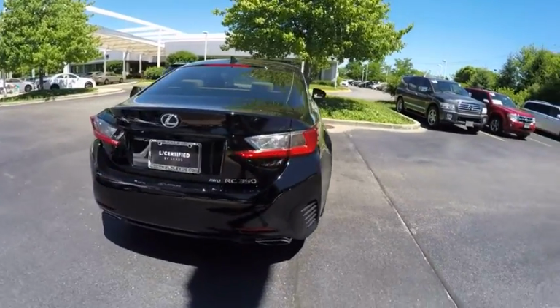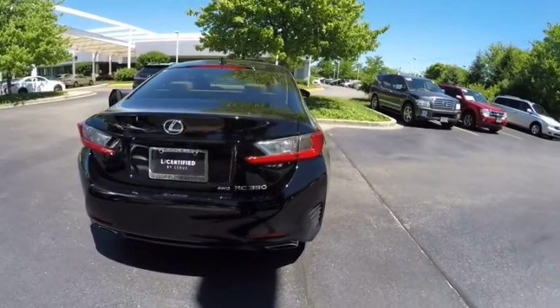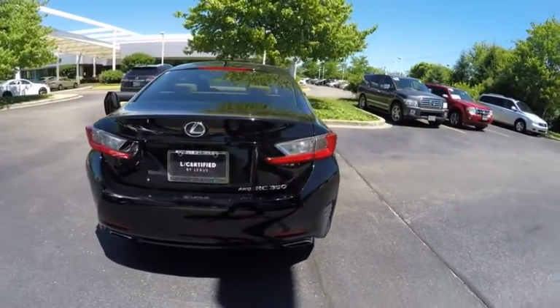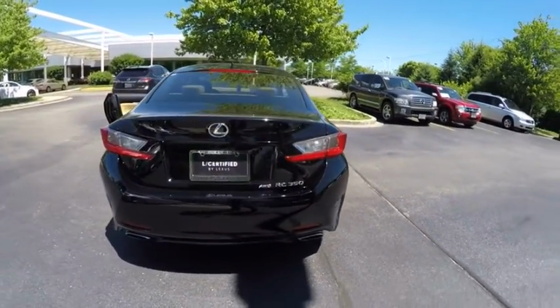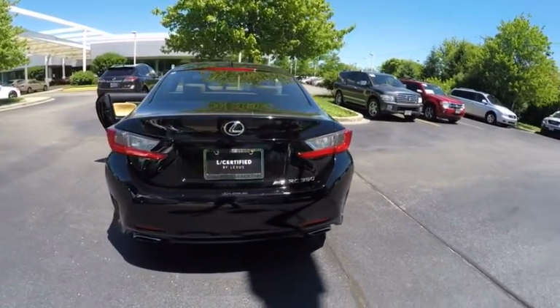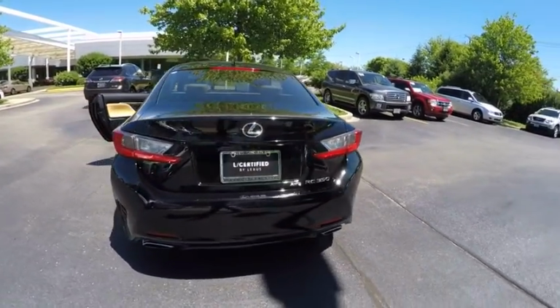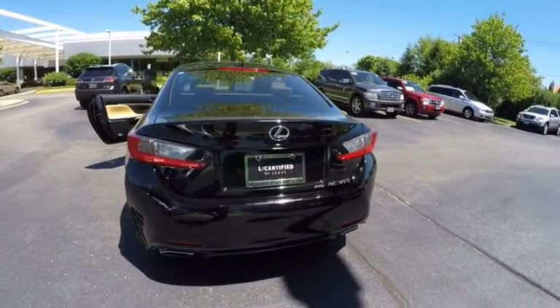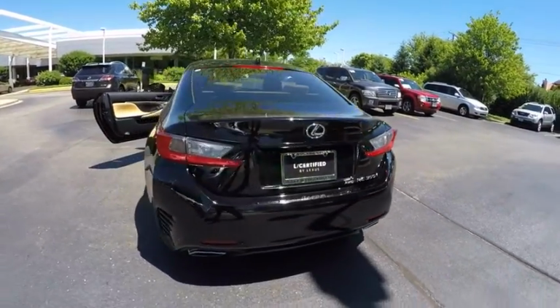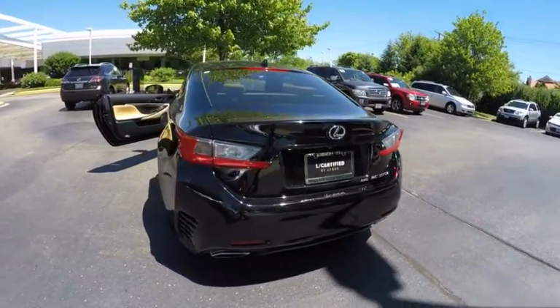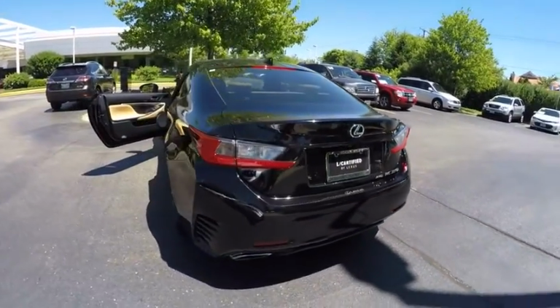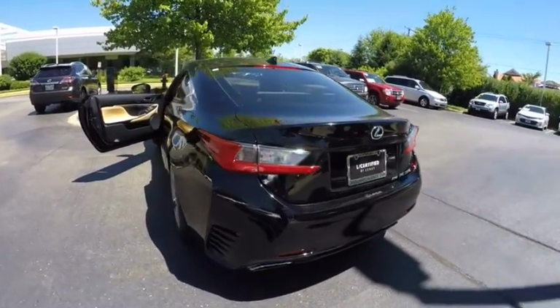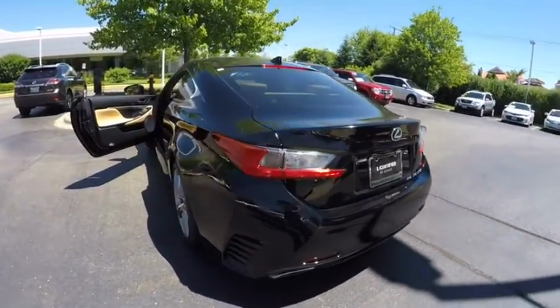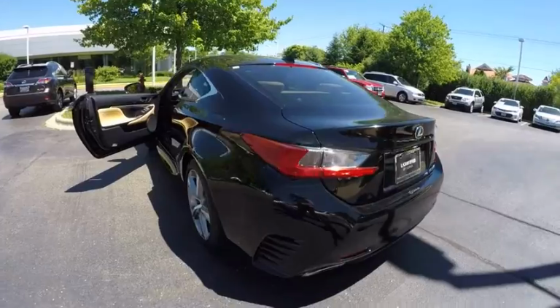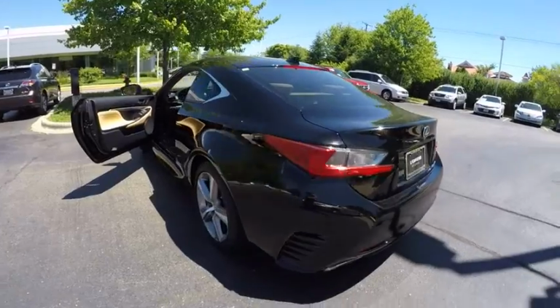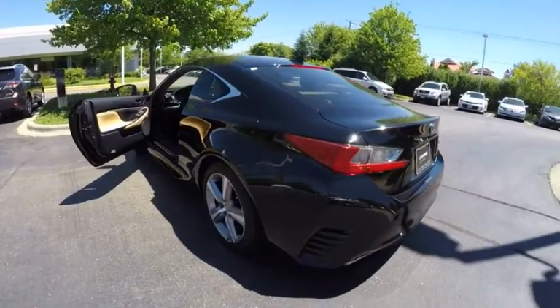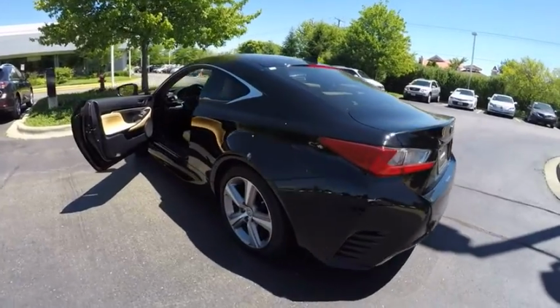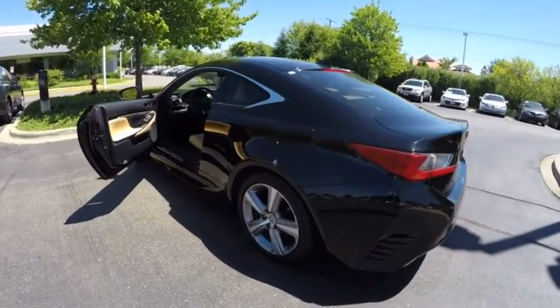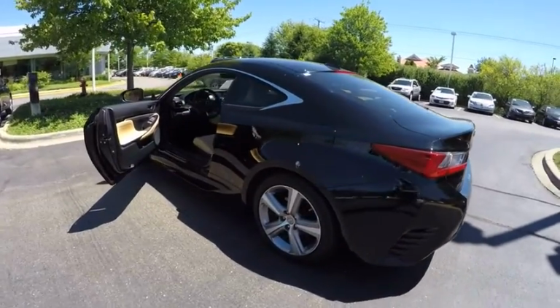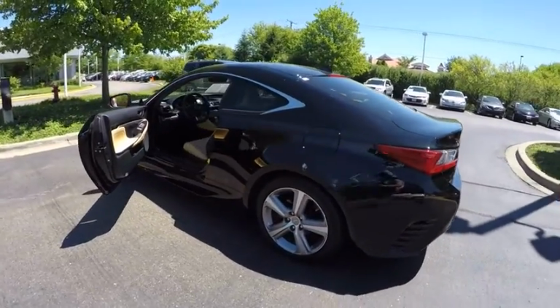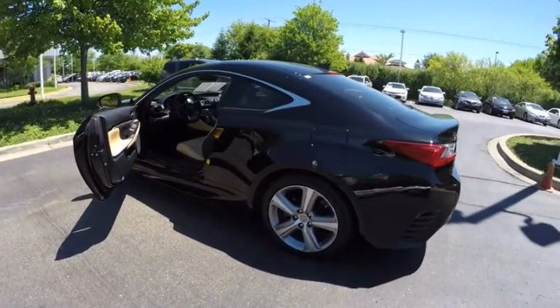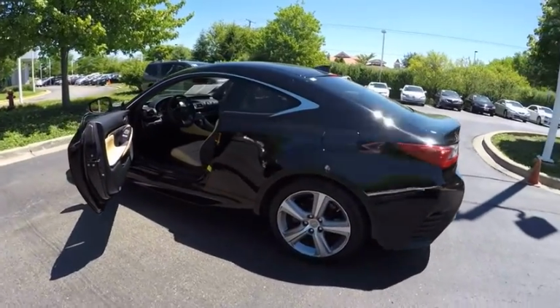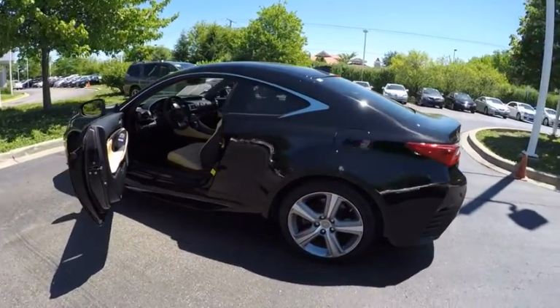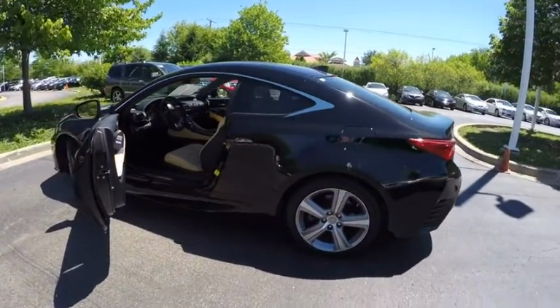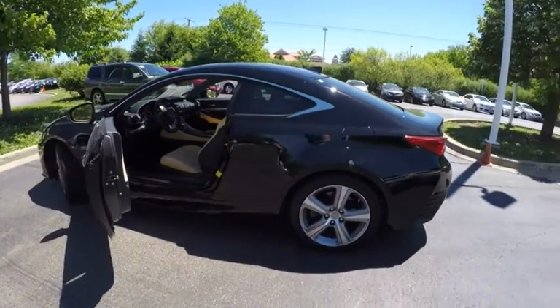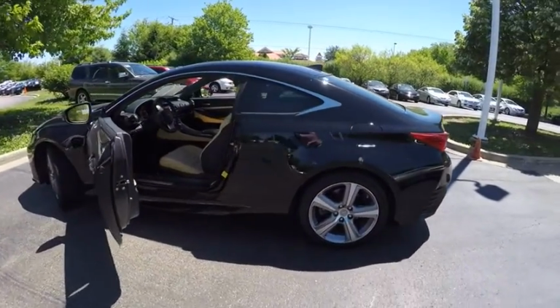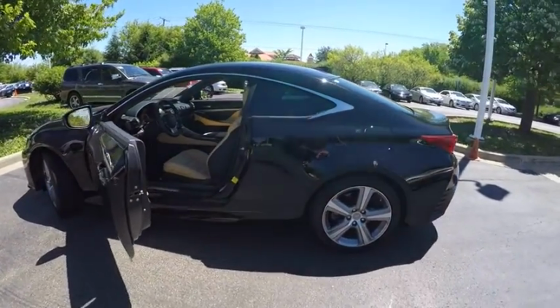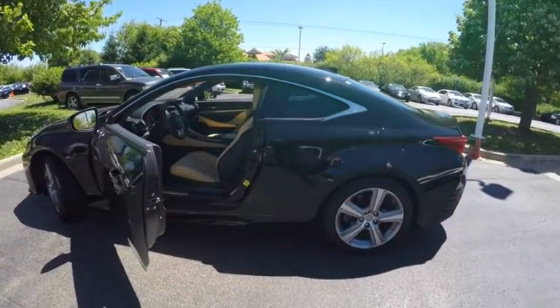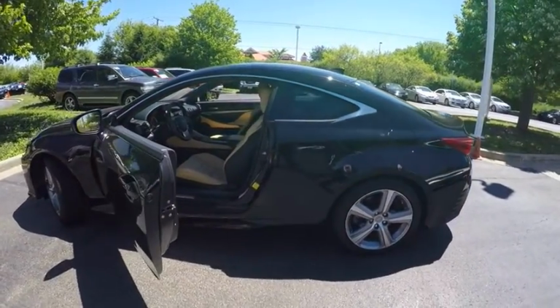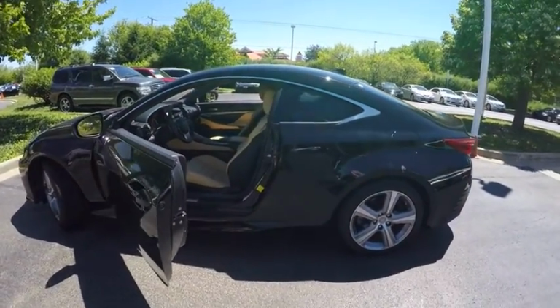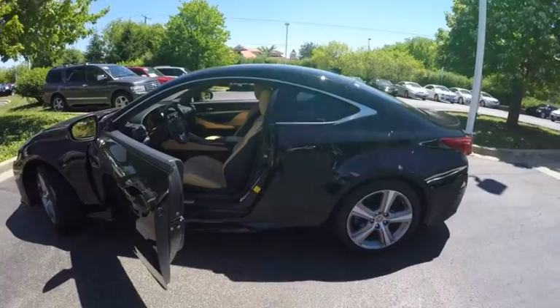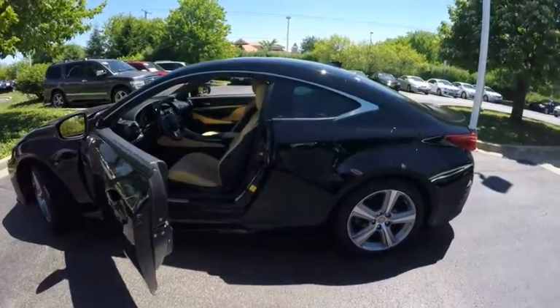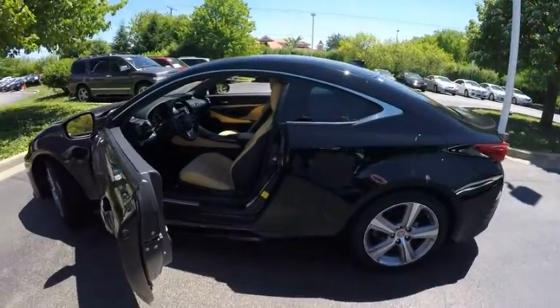This vehicle has less than 8,000 miles. Here are some of this vehicle's great options: traction control, power steering, cruise control, clock, compass.